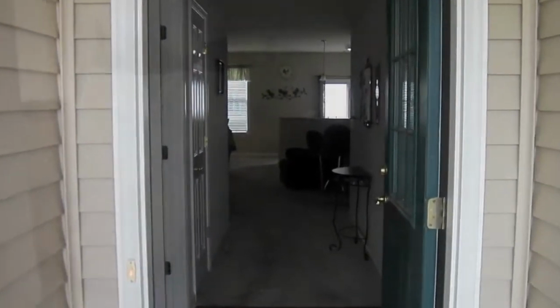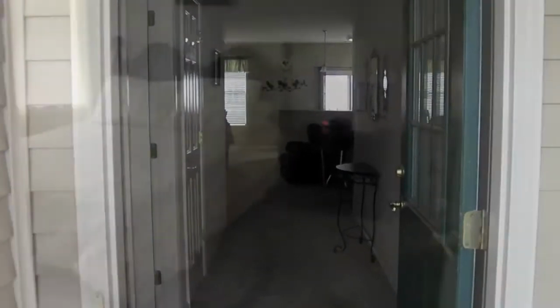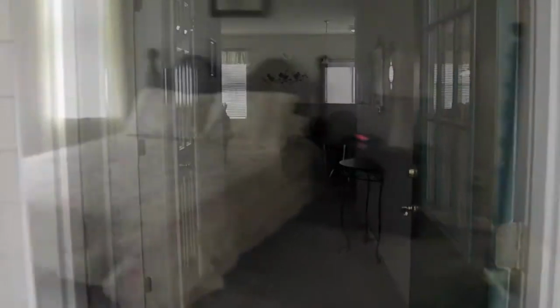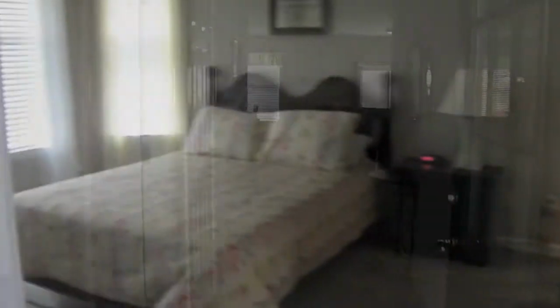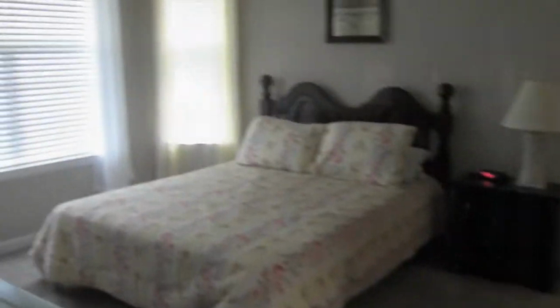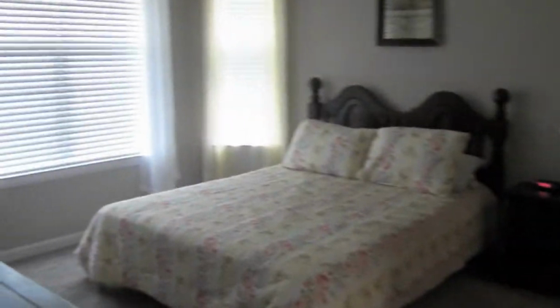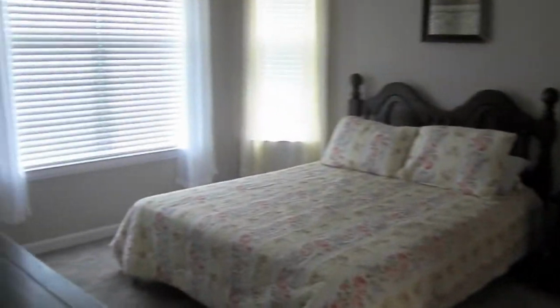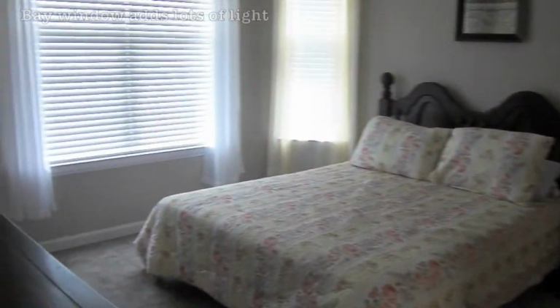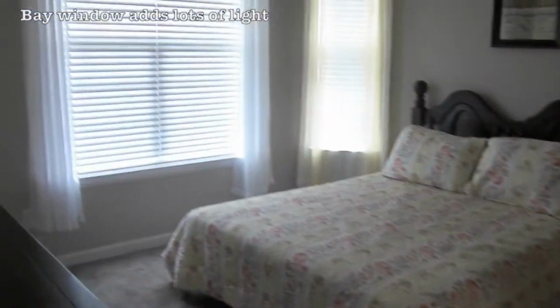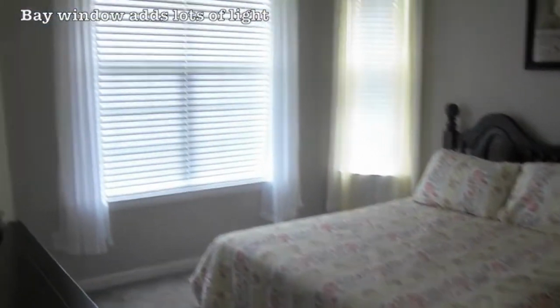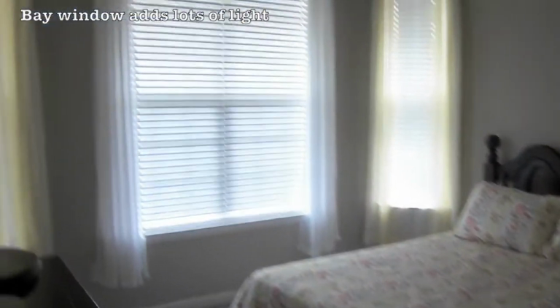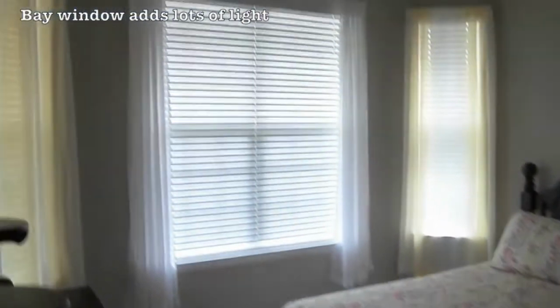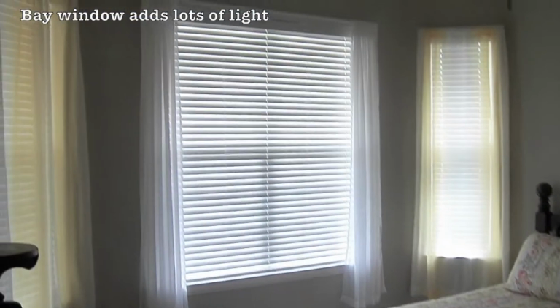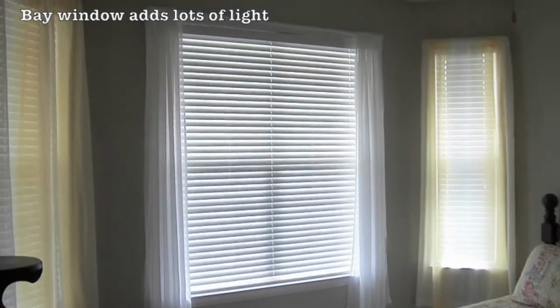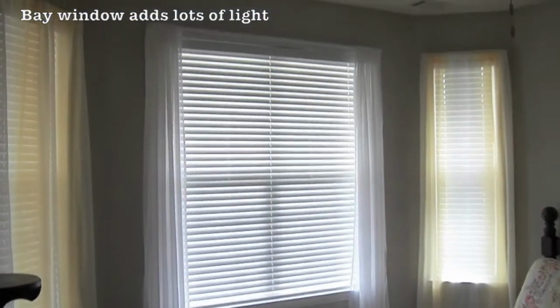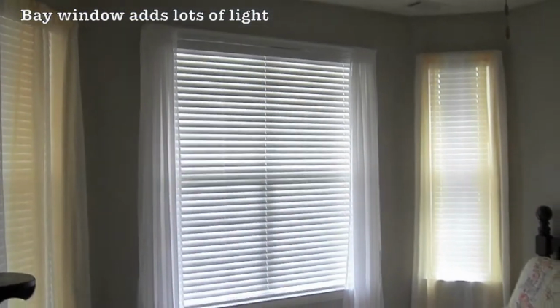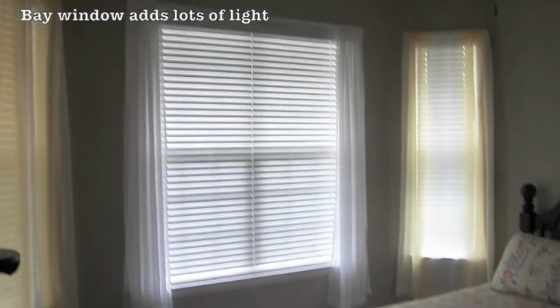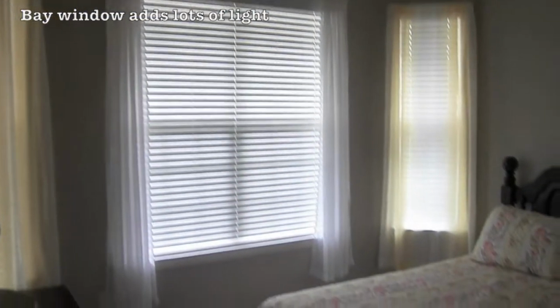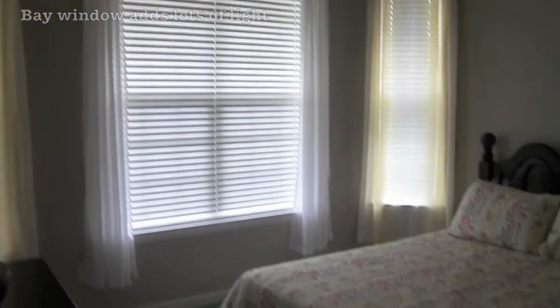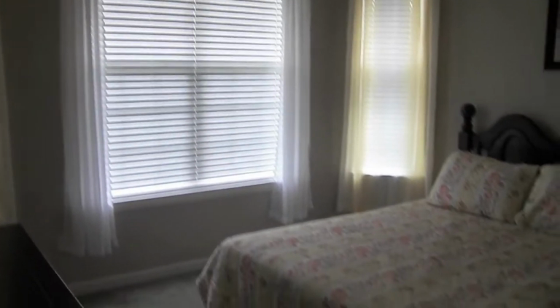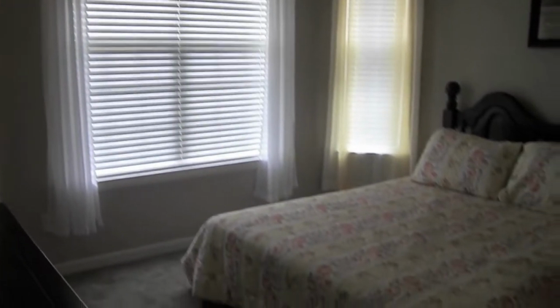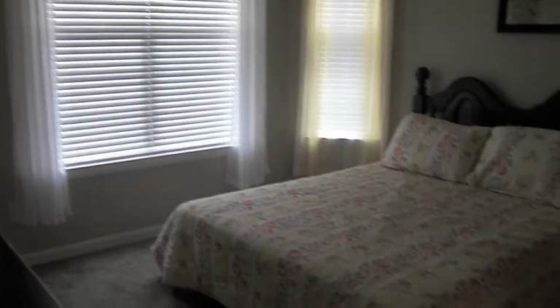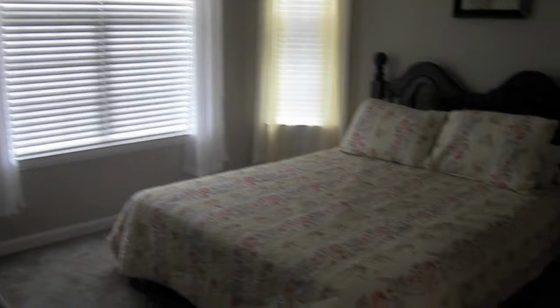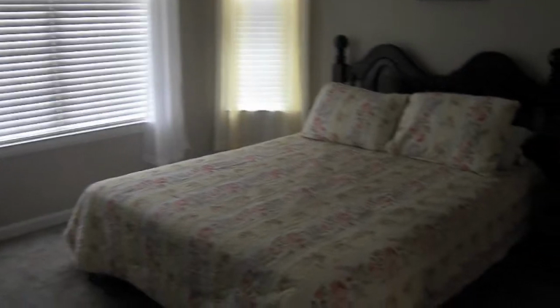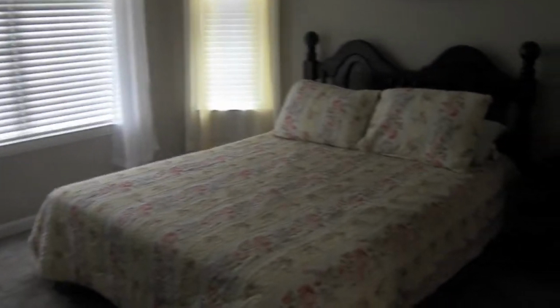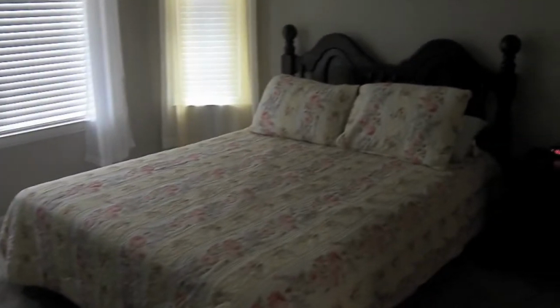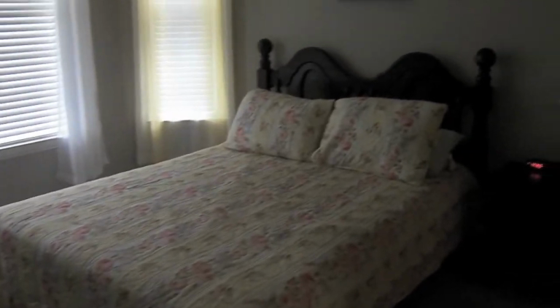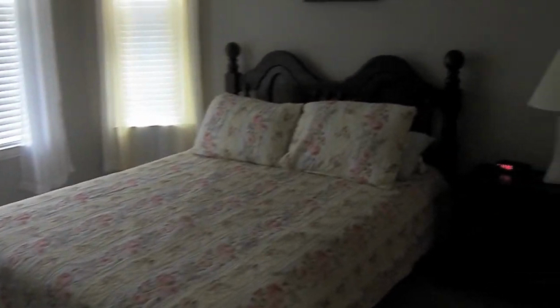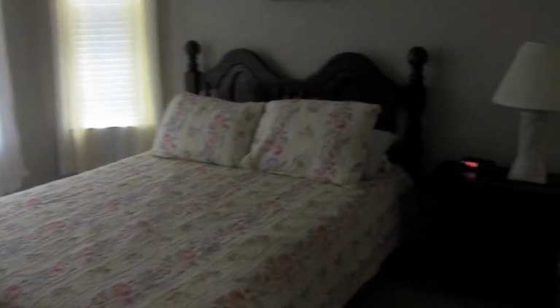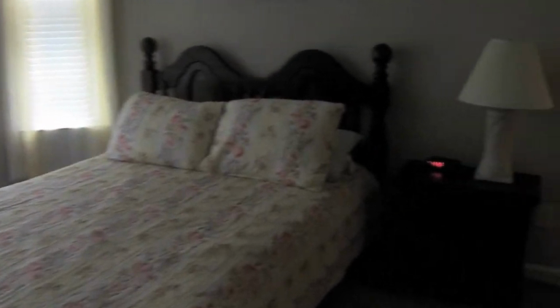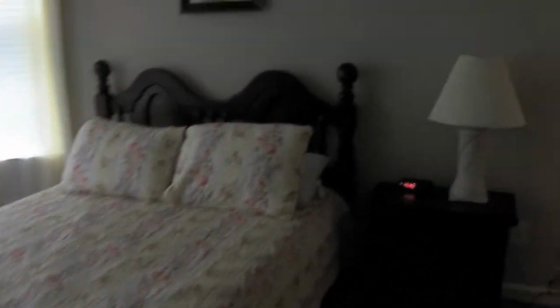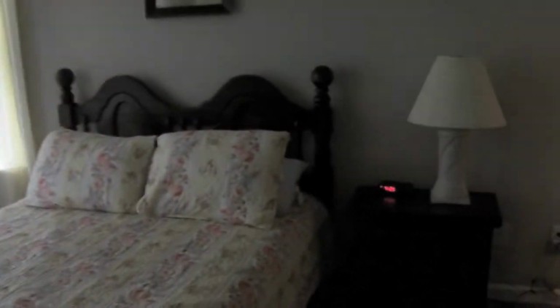As you walk in on the left, you find the master bedroom. The room is carpeted and has a bay window which adds both light and space to the room.